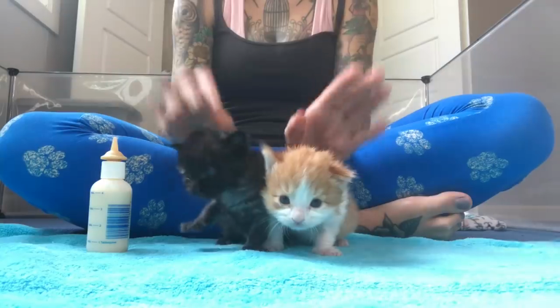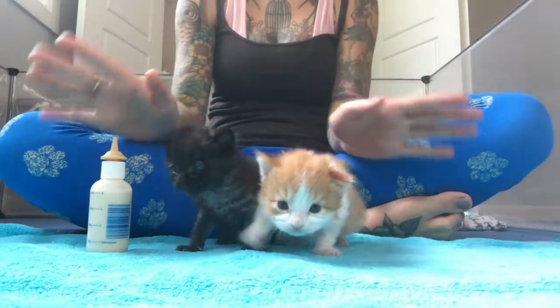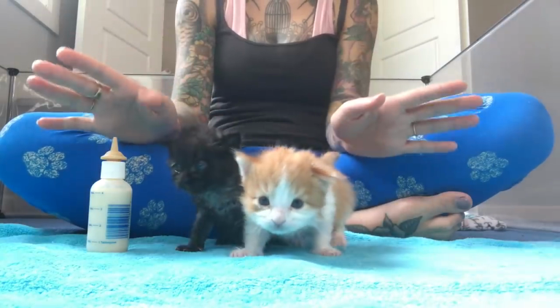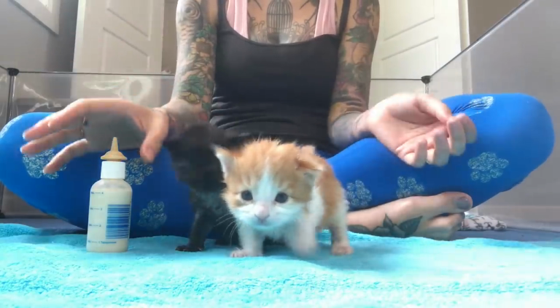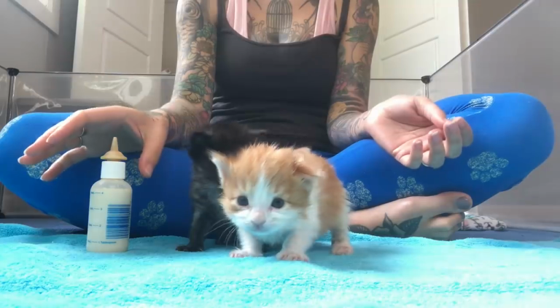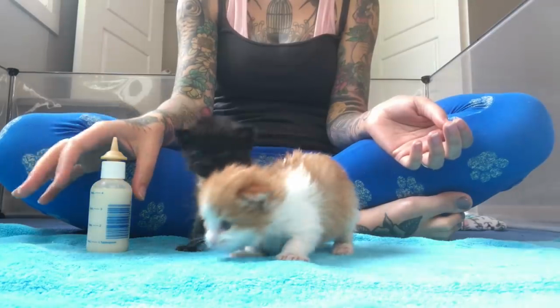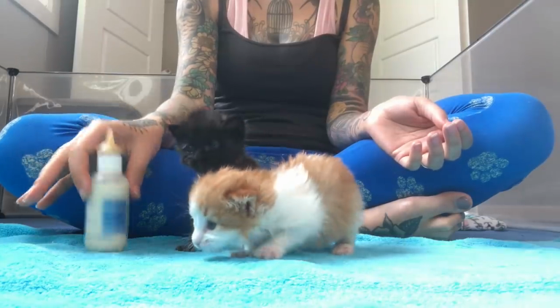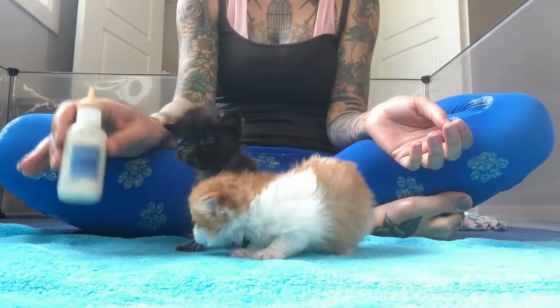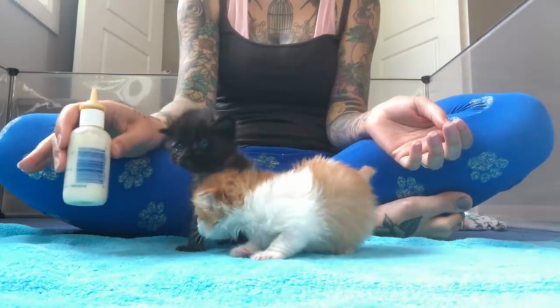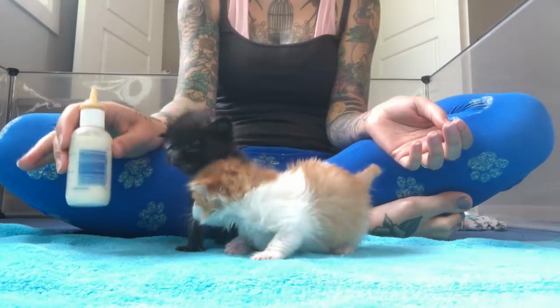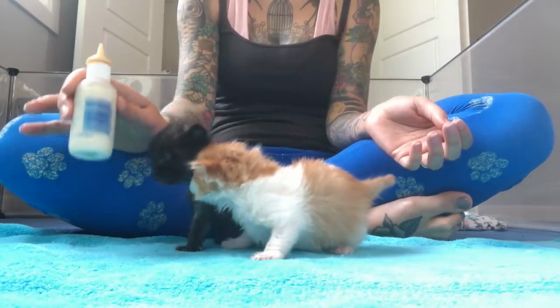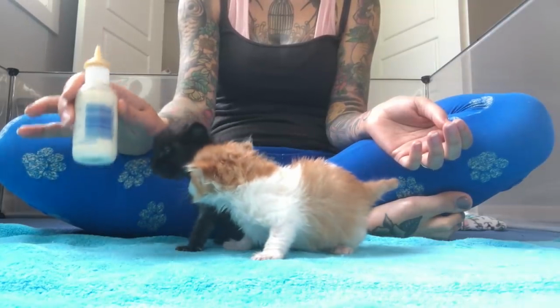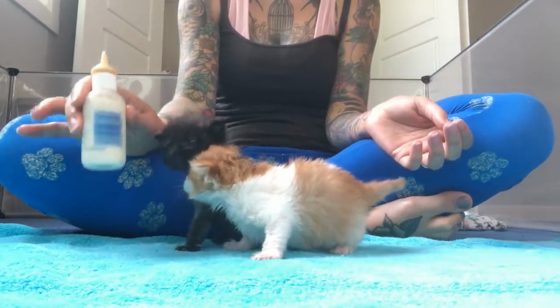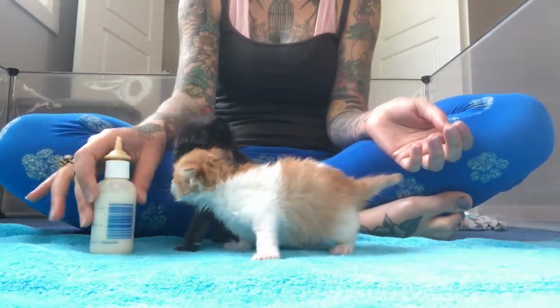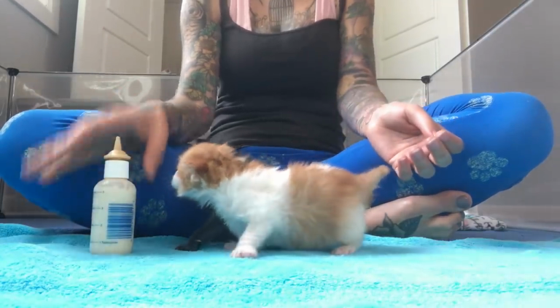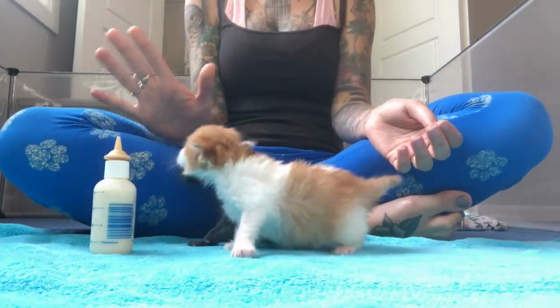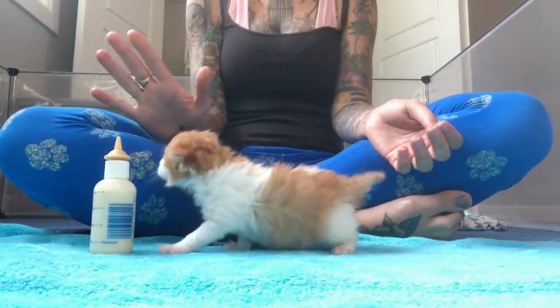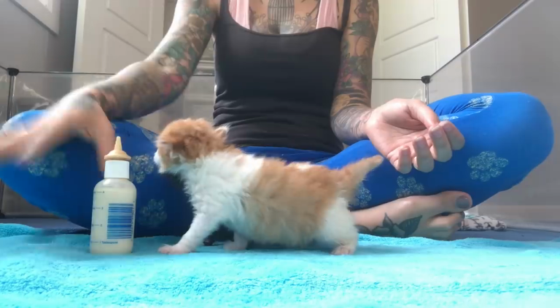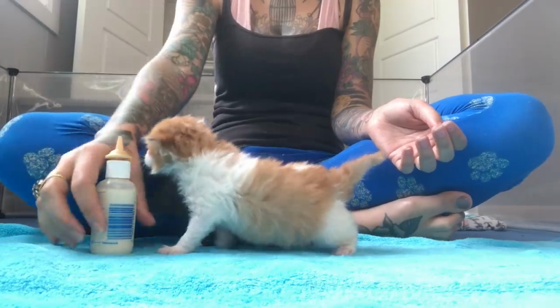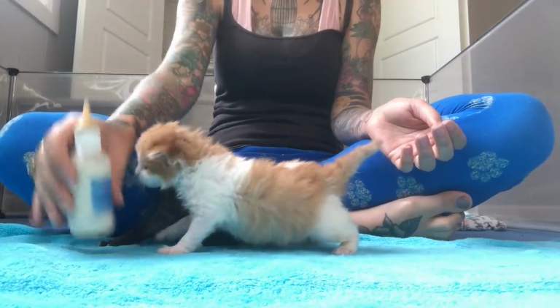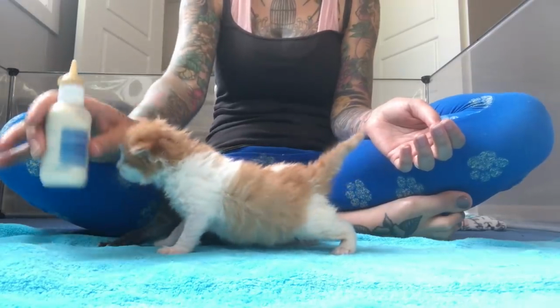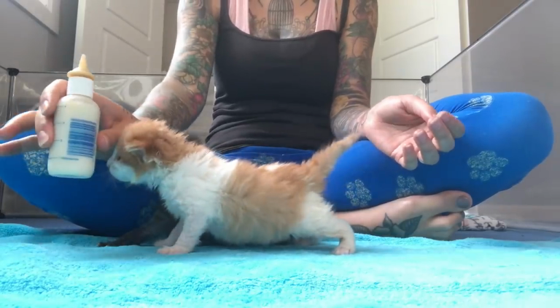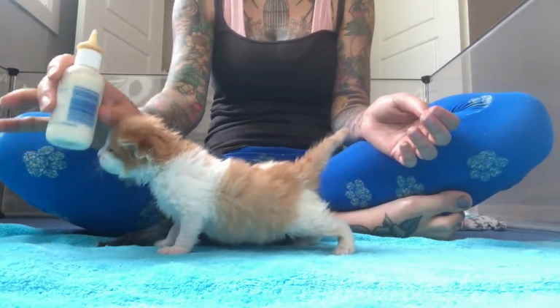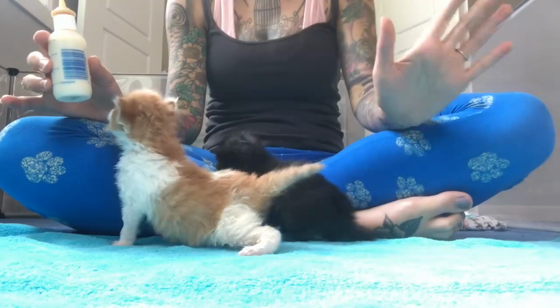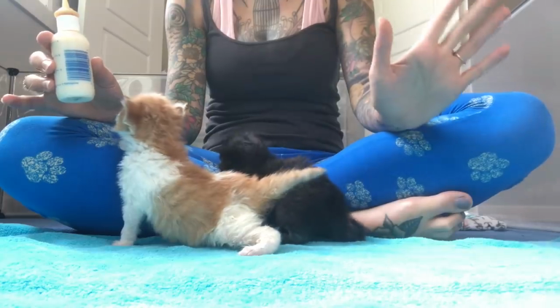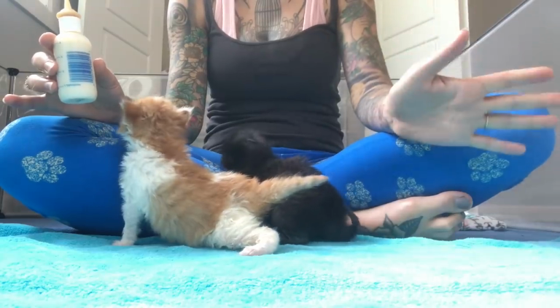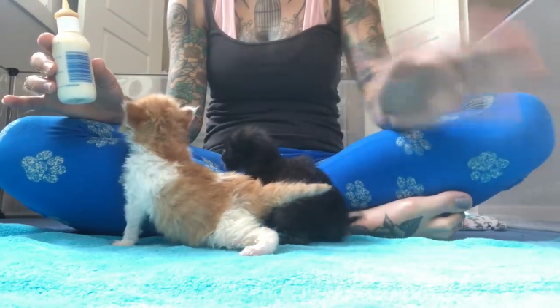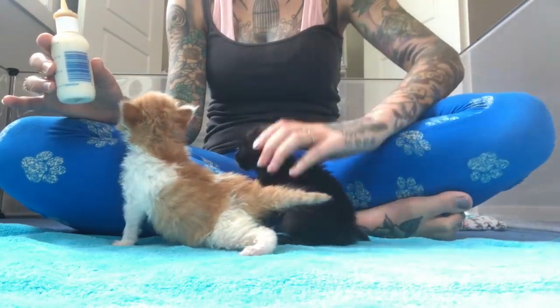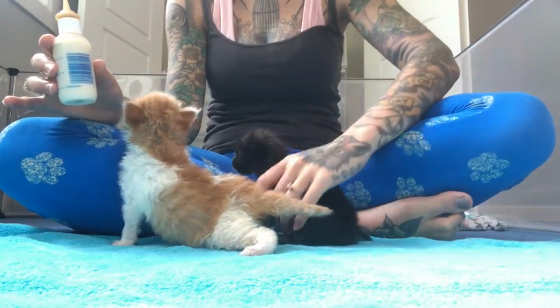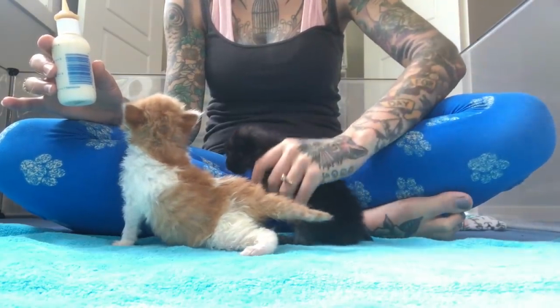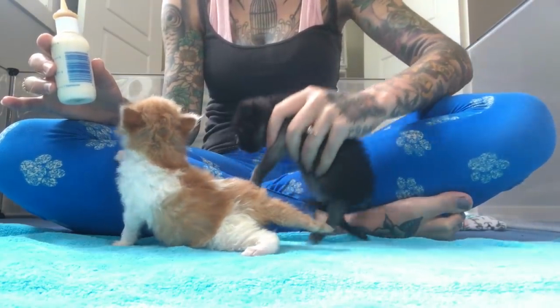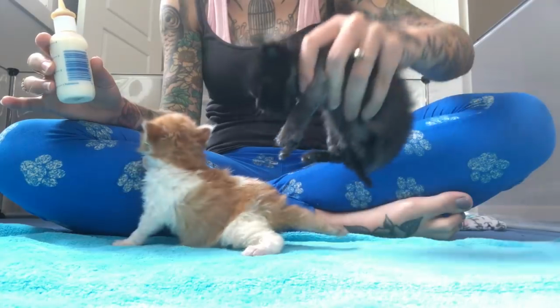No matter what, you're always going to start by grabbing your bottle with your dominant hand. I'm right-handed so I grab my bottle with my right hand, and then with my non-dominant hand I'm going to pick up the kitten.